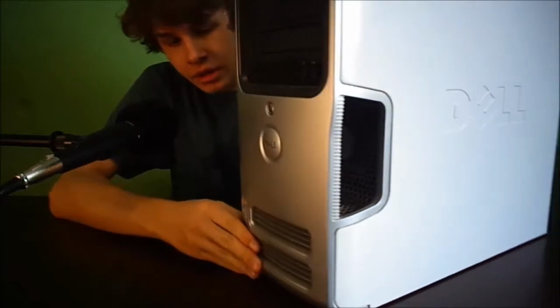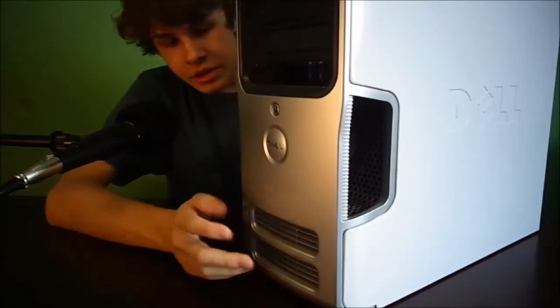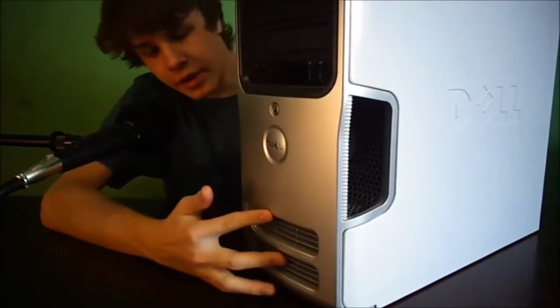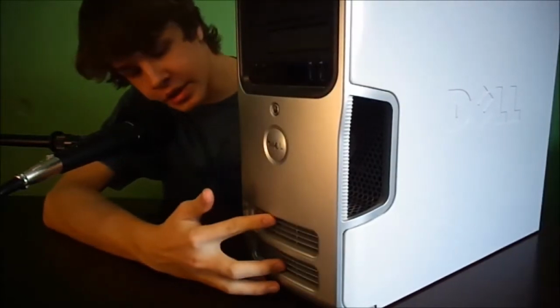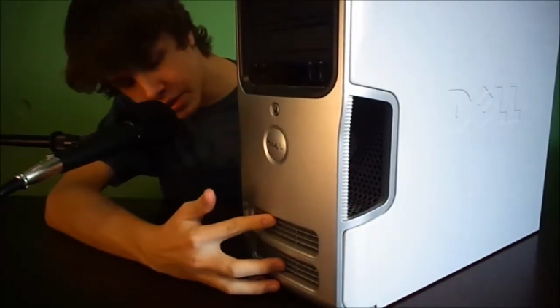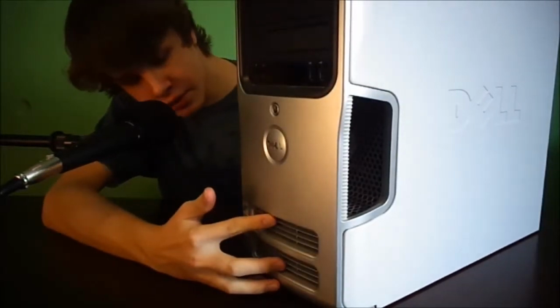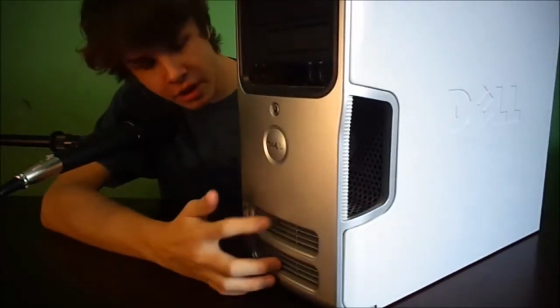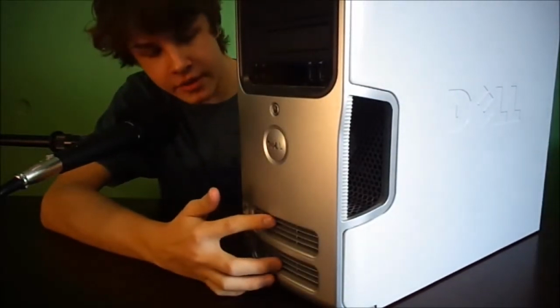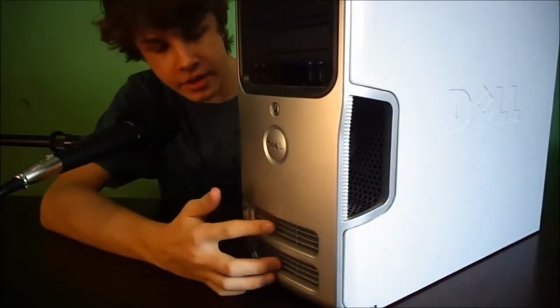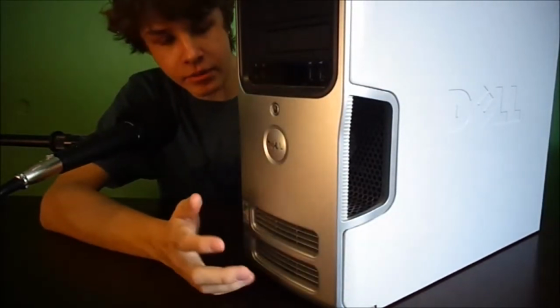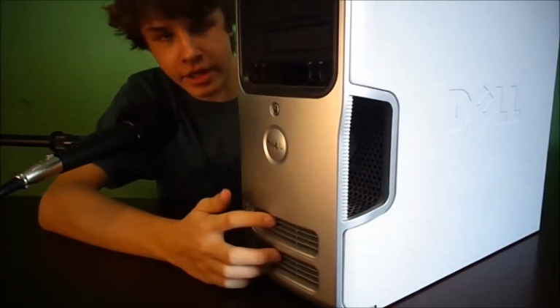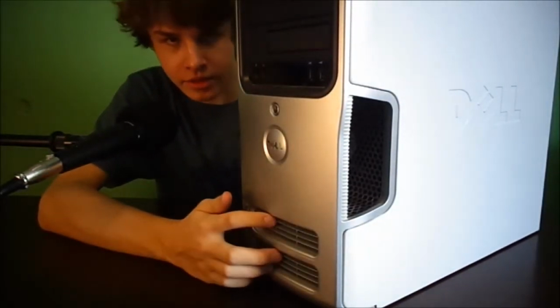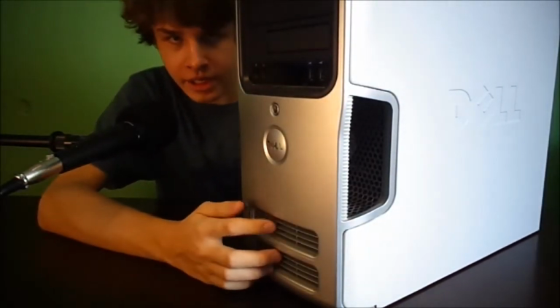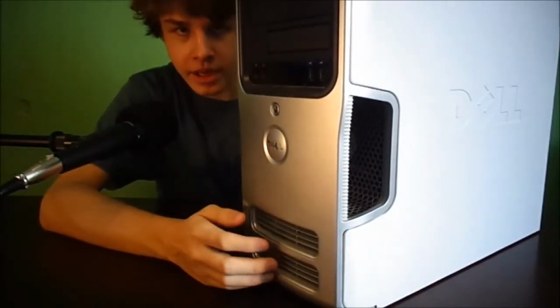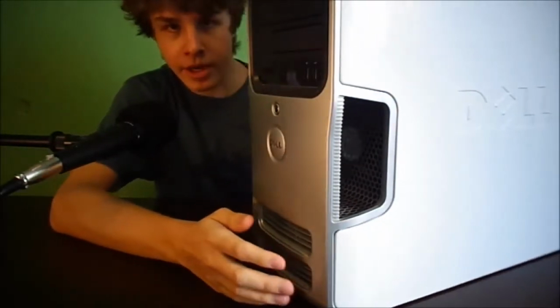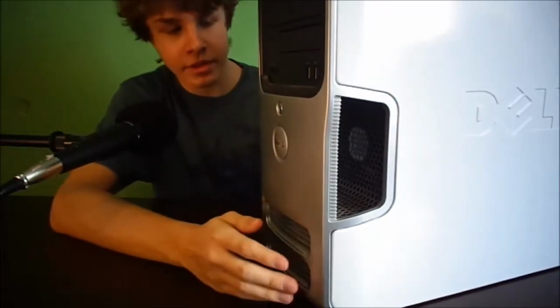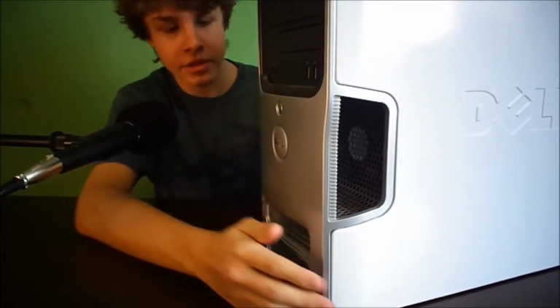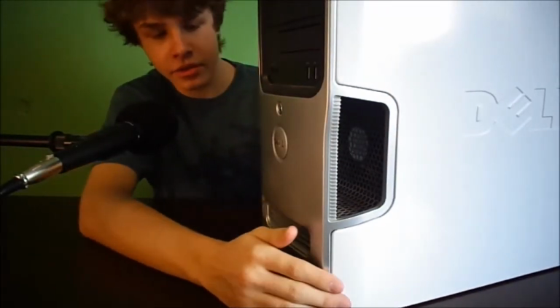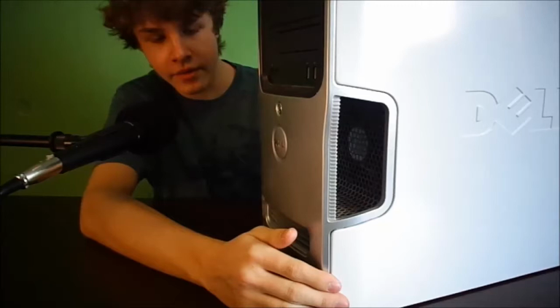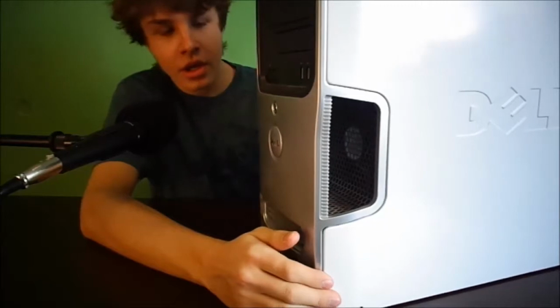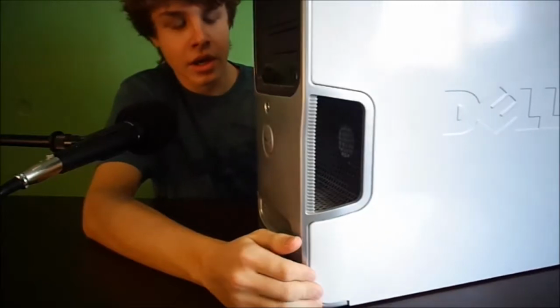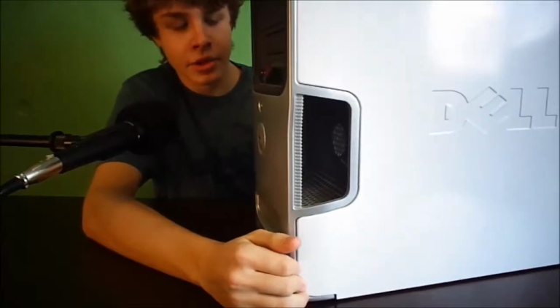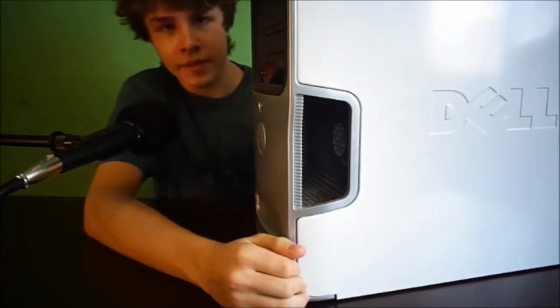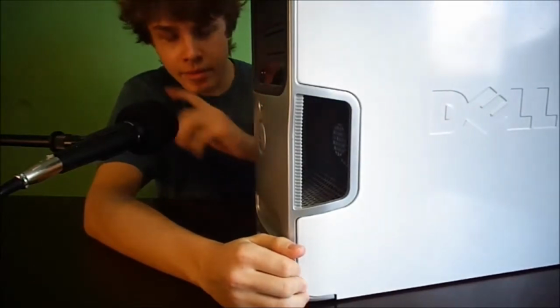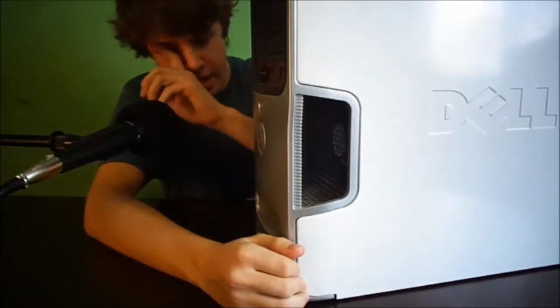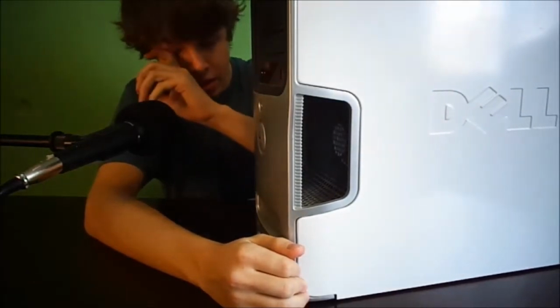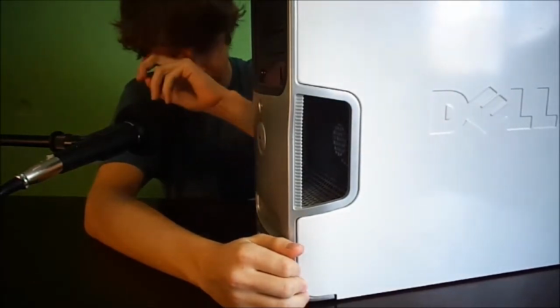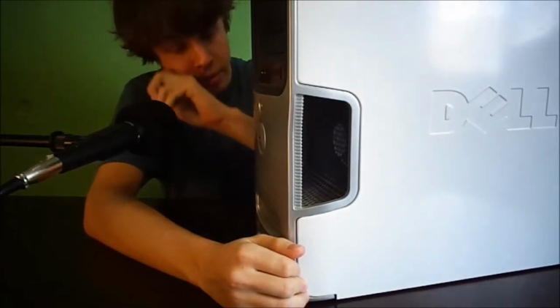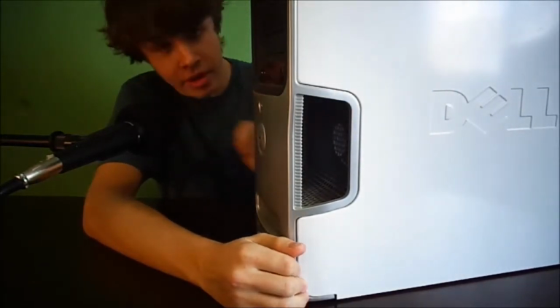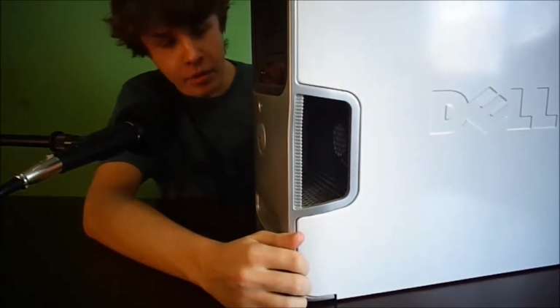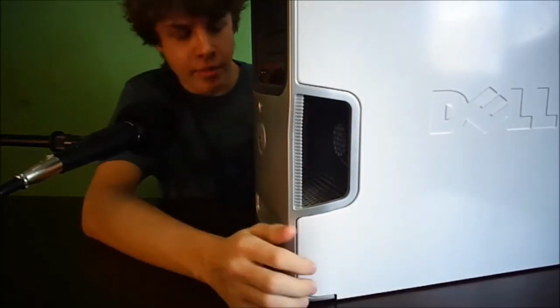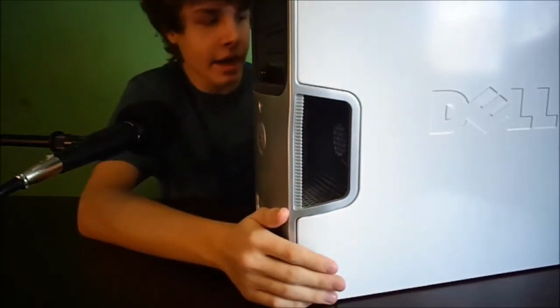Here are just two ventilation holes for the hard drives. Right now there's only an 80GB Western Digital hard drive, which came from an OEM computer I bought a while back.